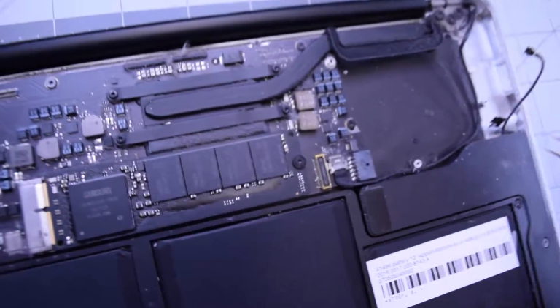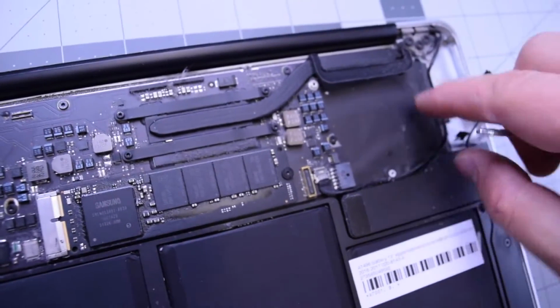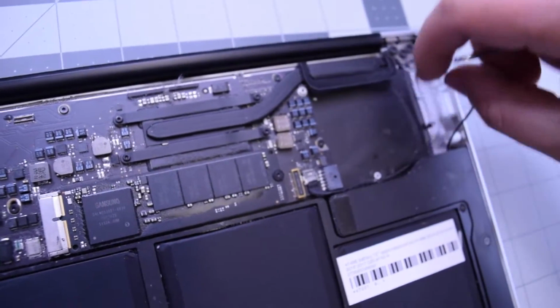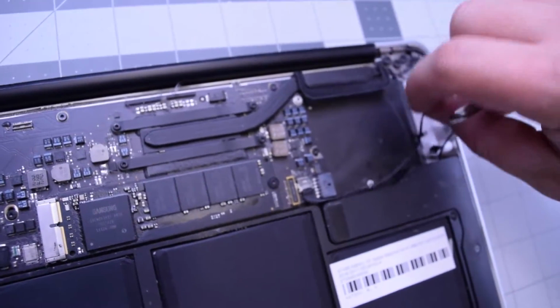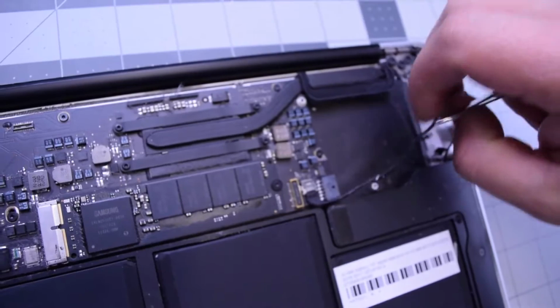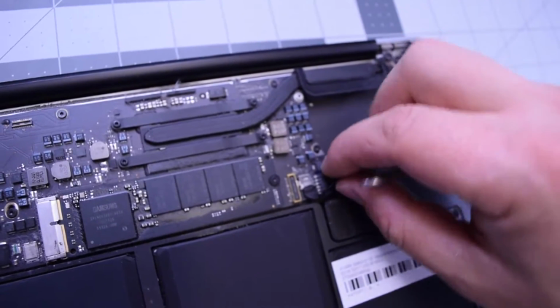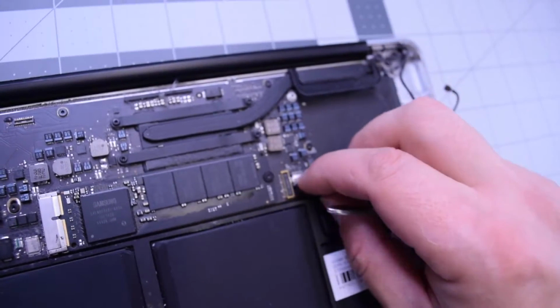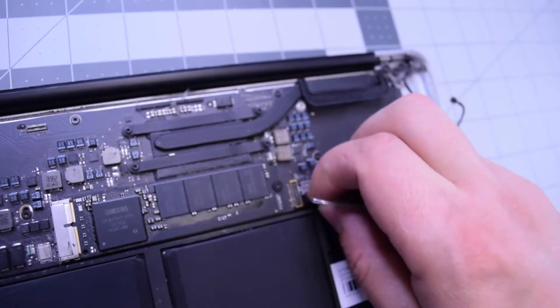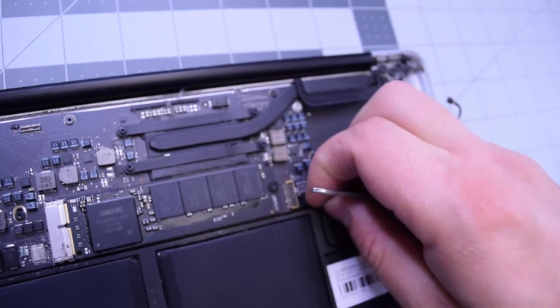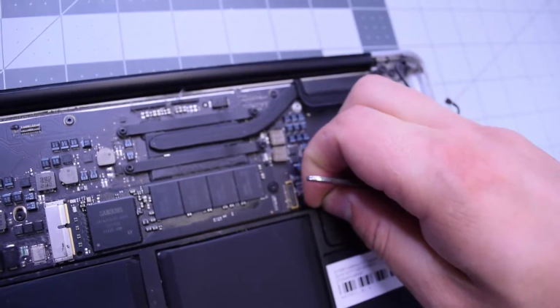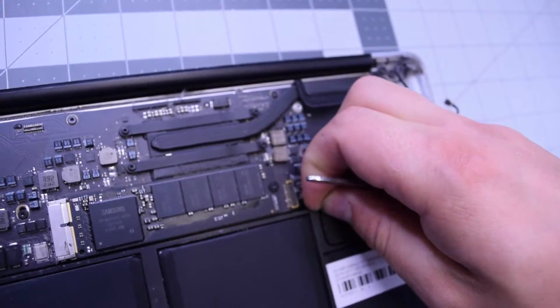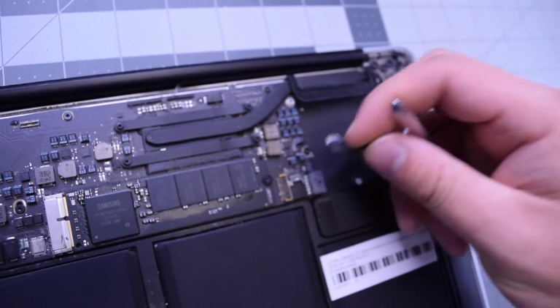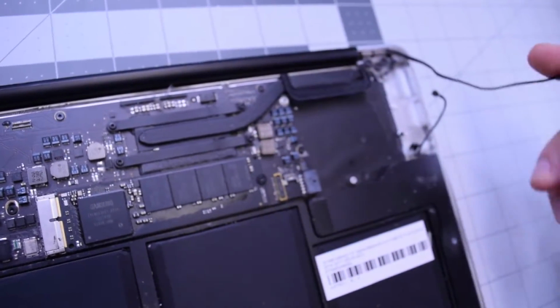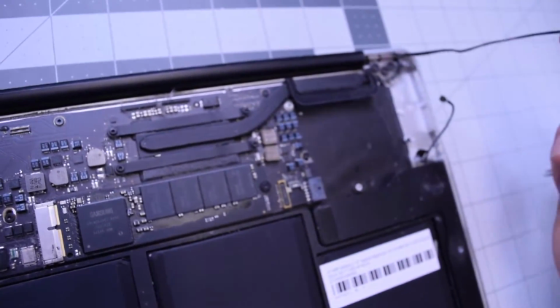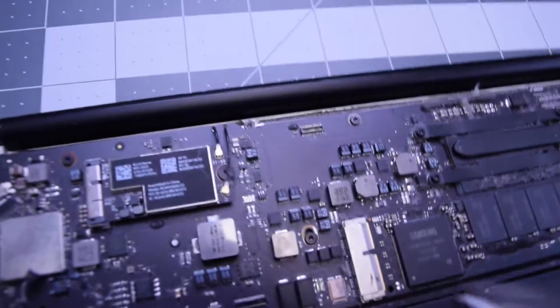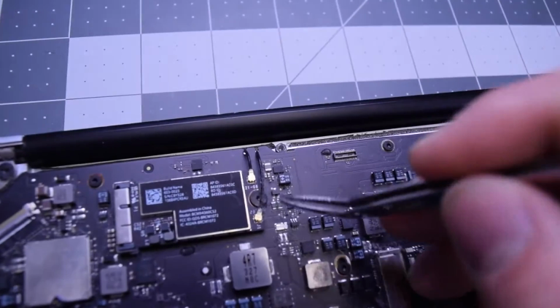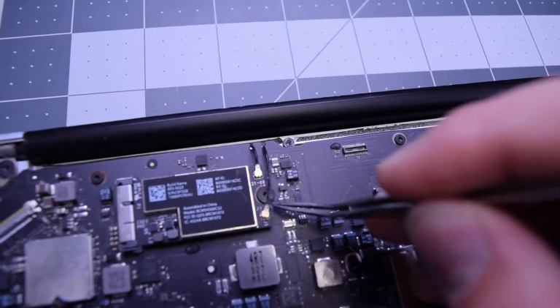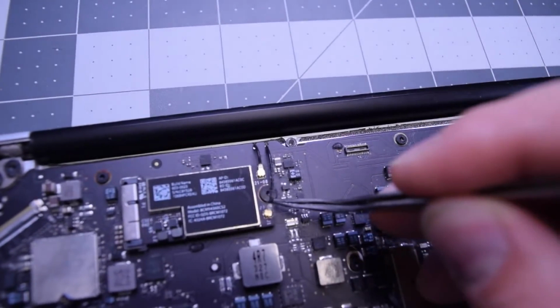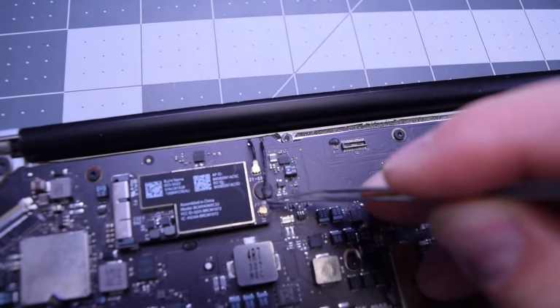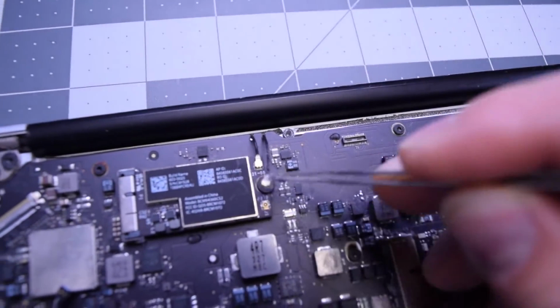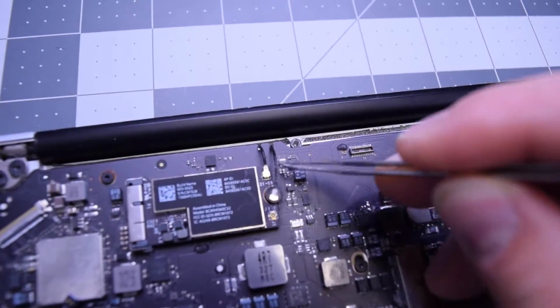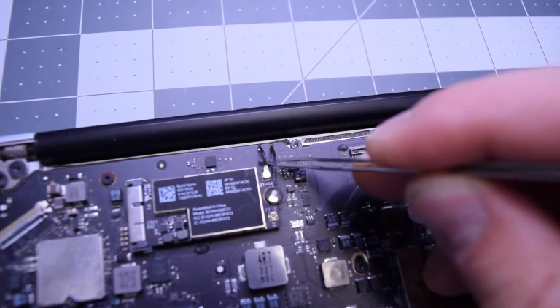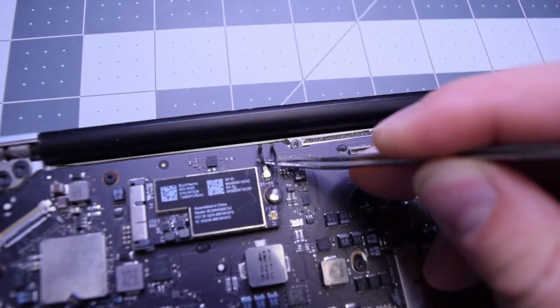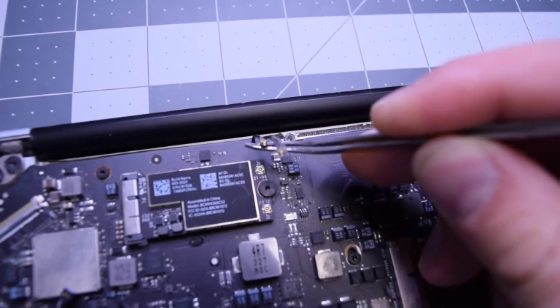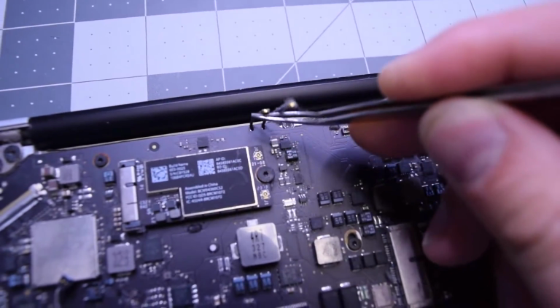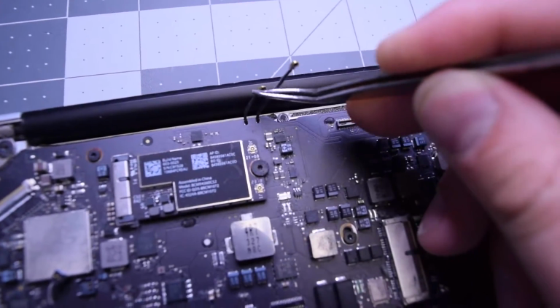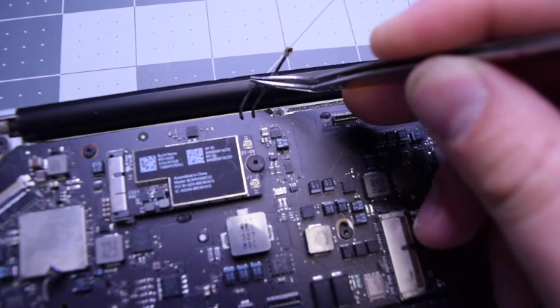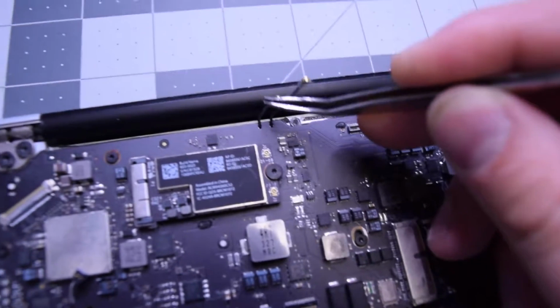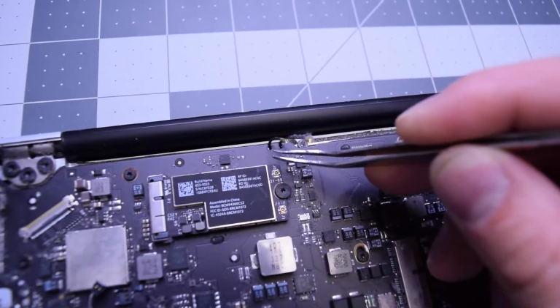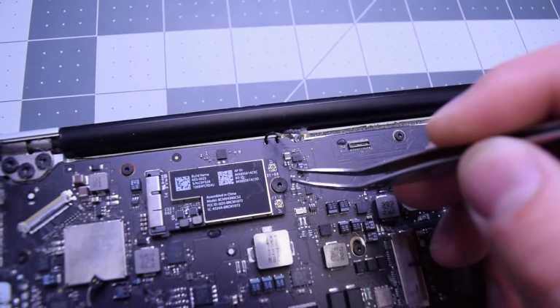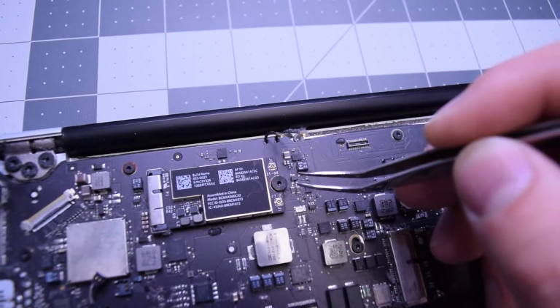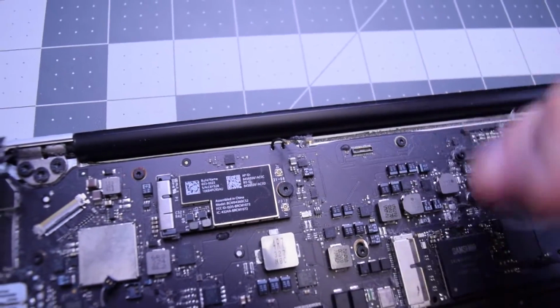Go ahead and trace out this last iSight cable. Now disconnect the Bluetooth and Wi-Fi card cables — that should release all the cables from the logic board.